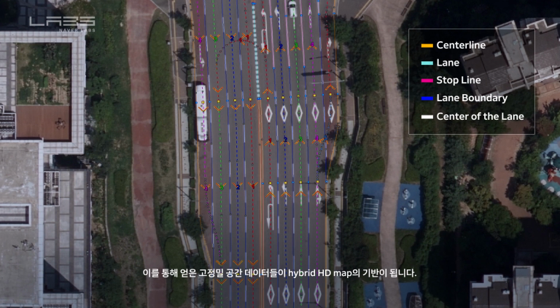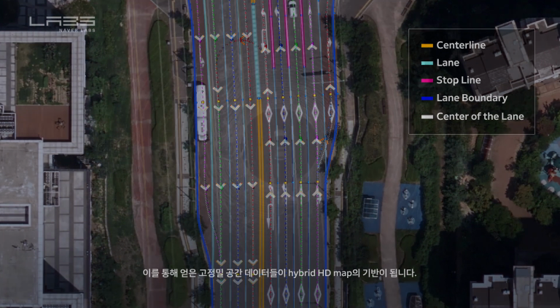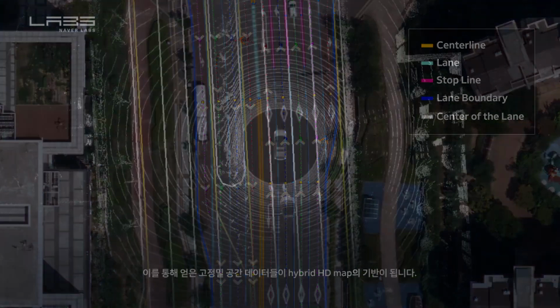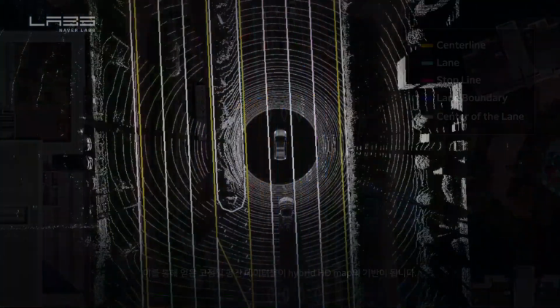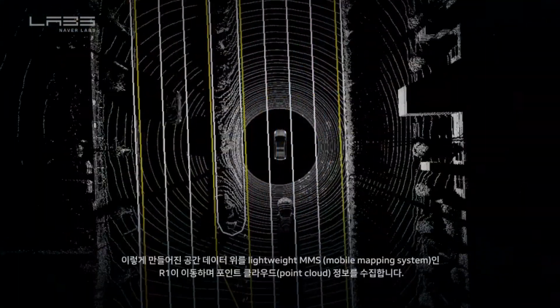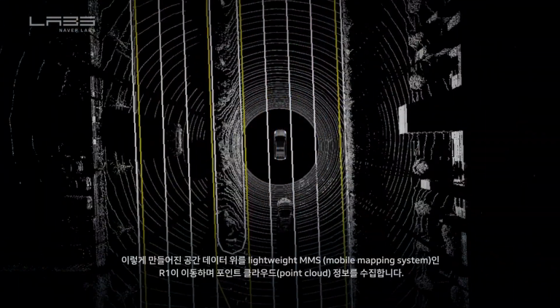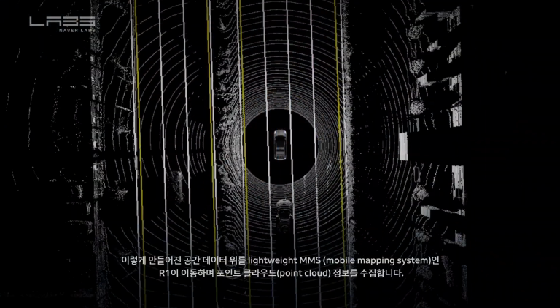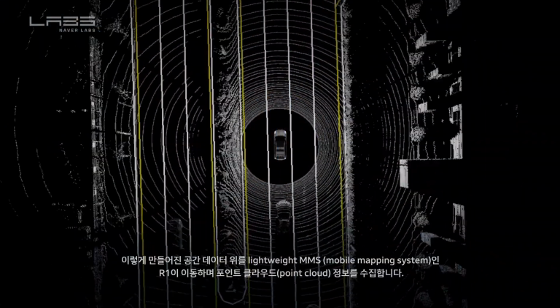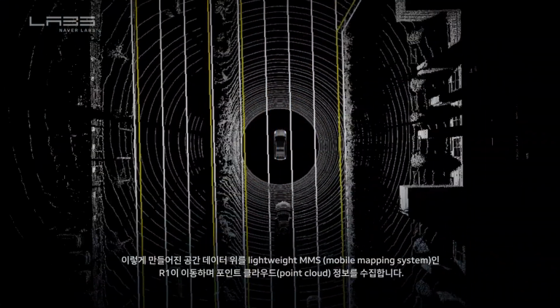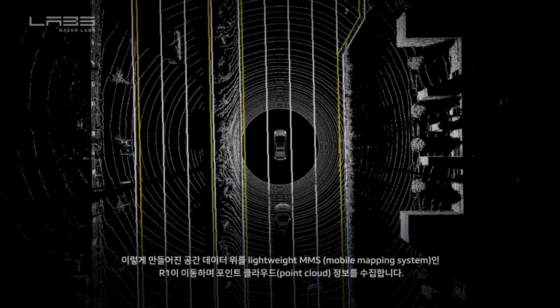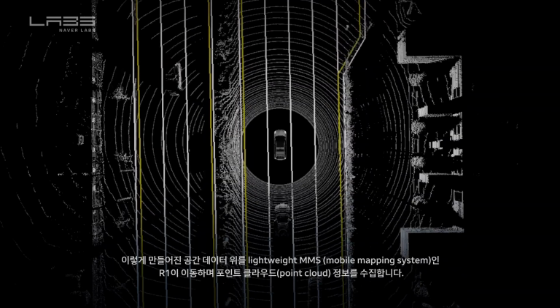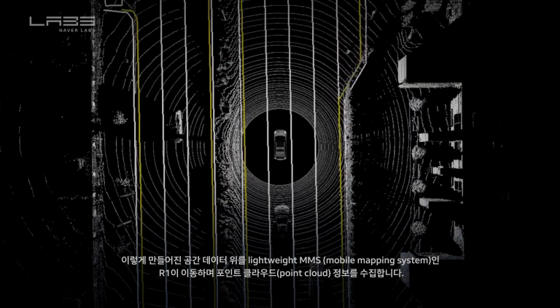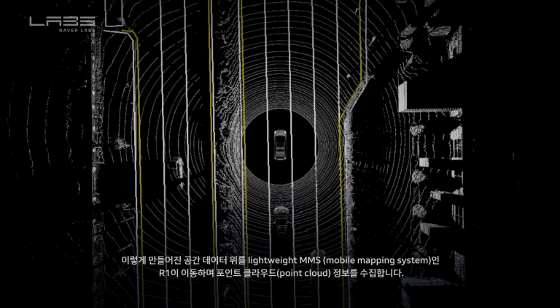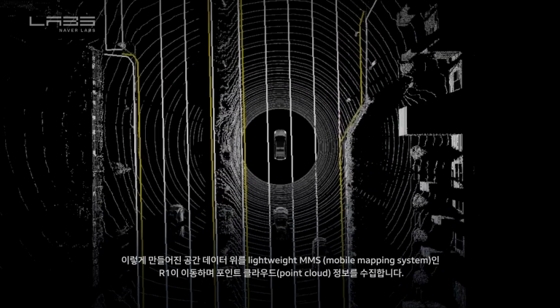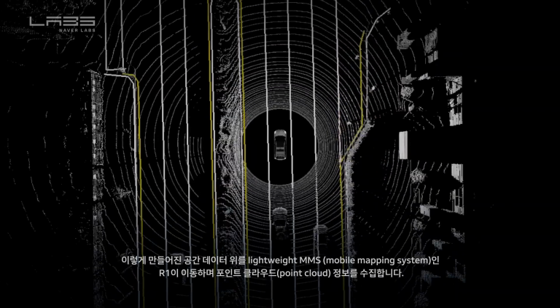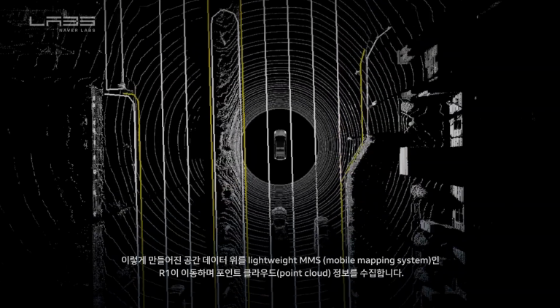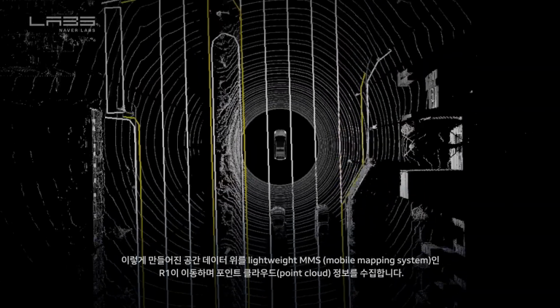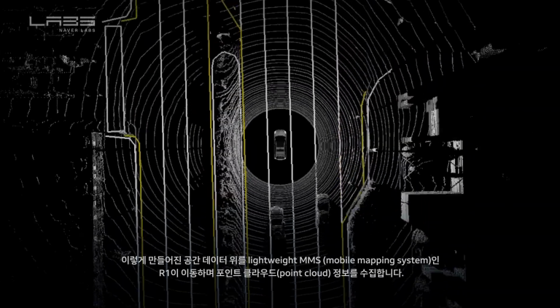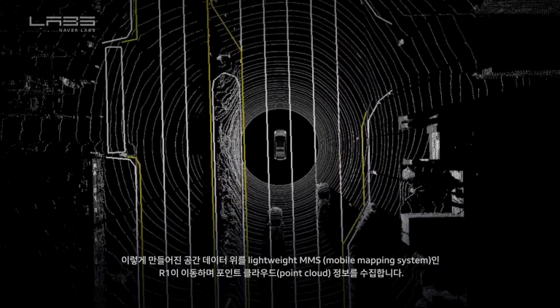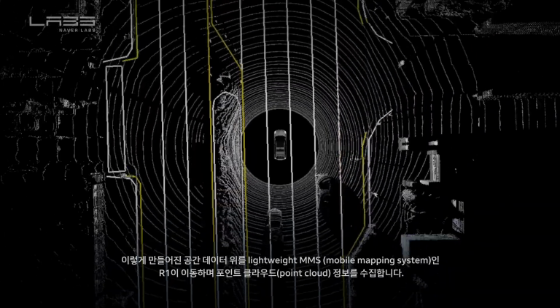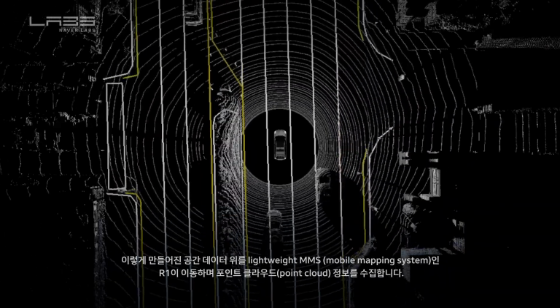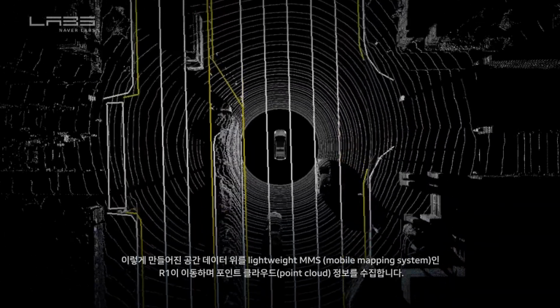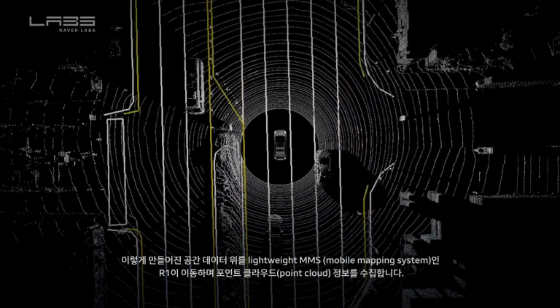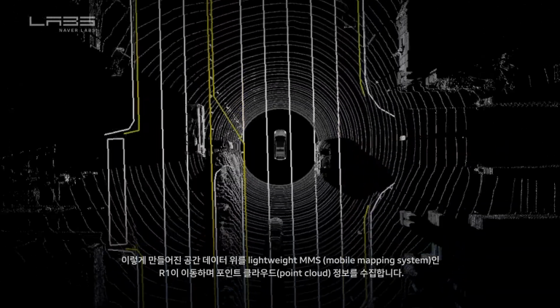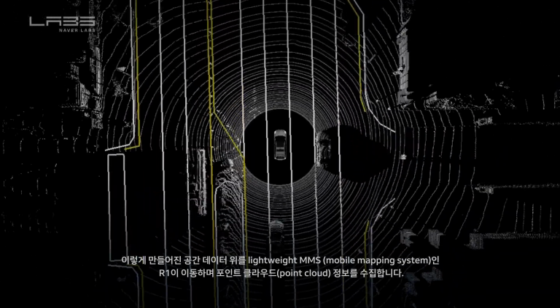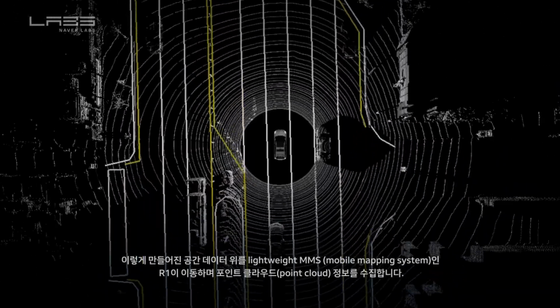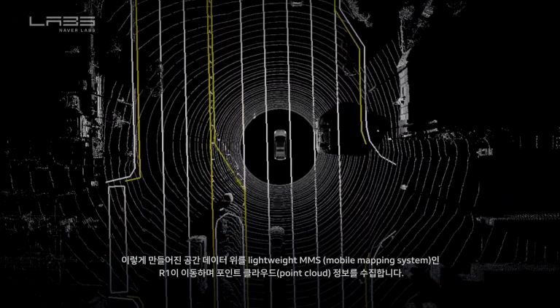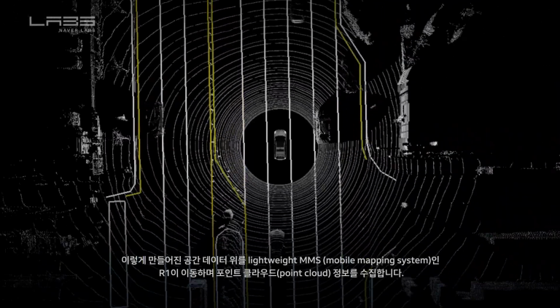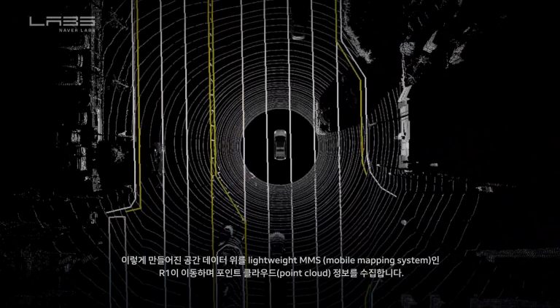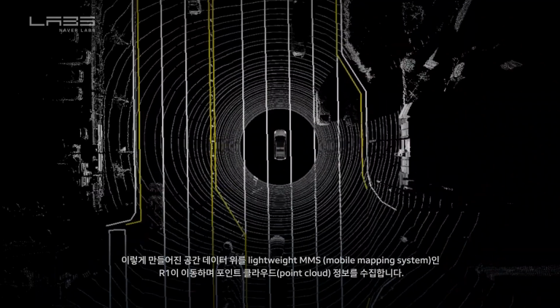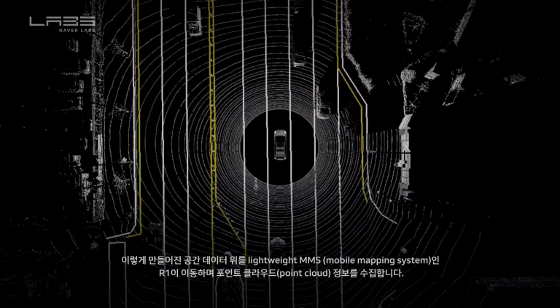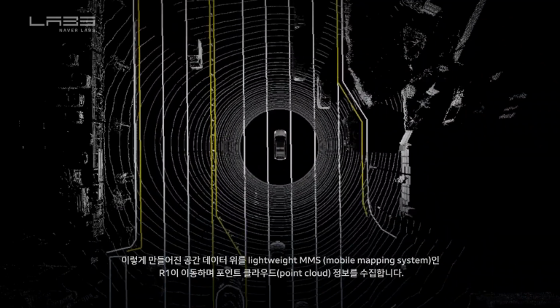Next, our in-house lightweight MMS system R1 collects point clouds on top of the HD map while on the move.